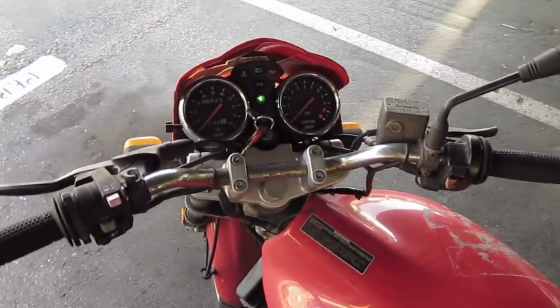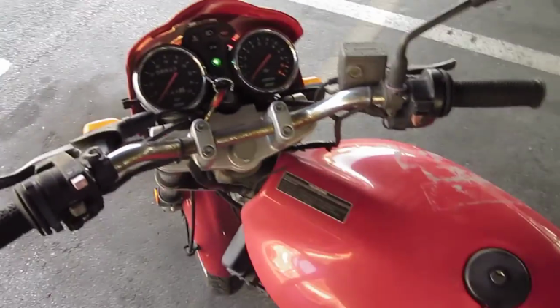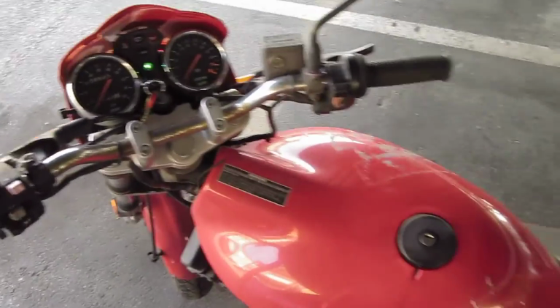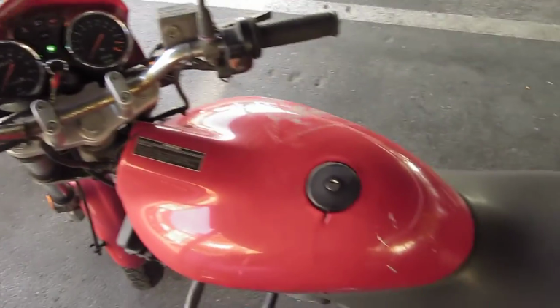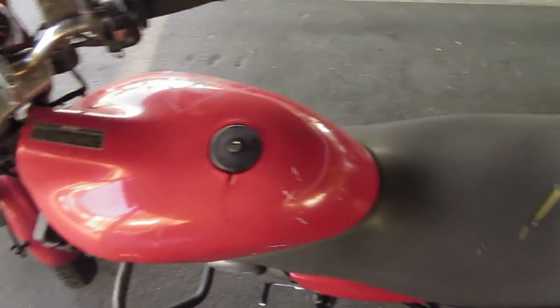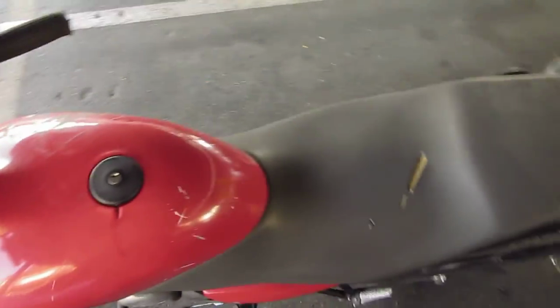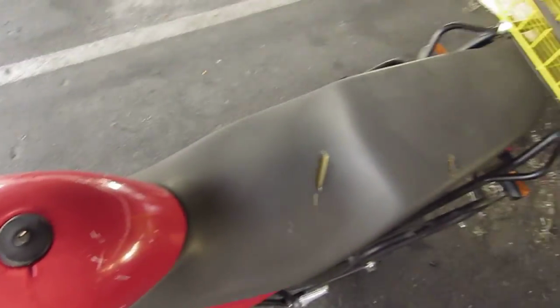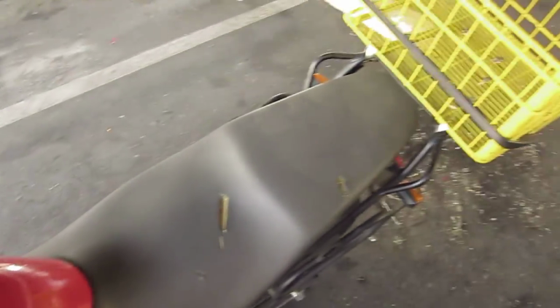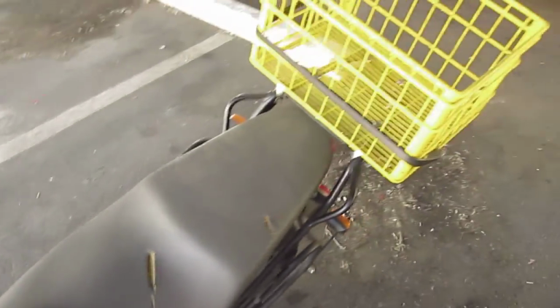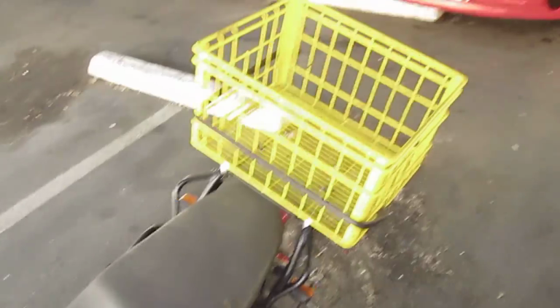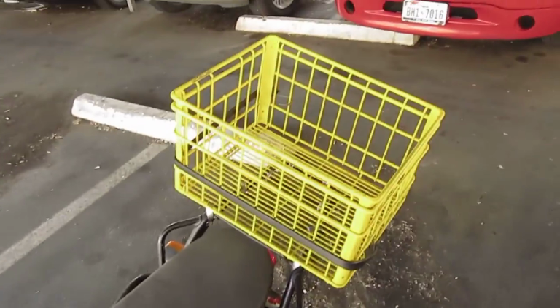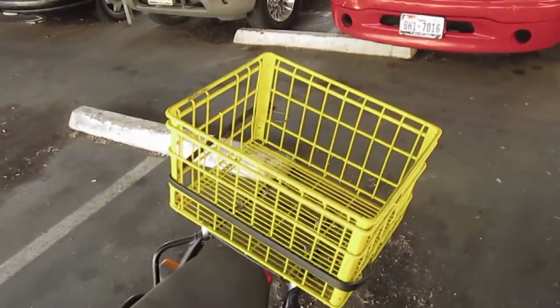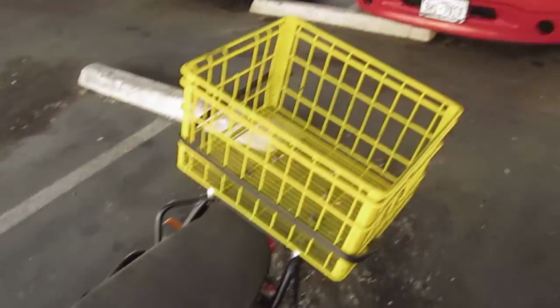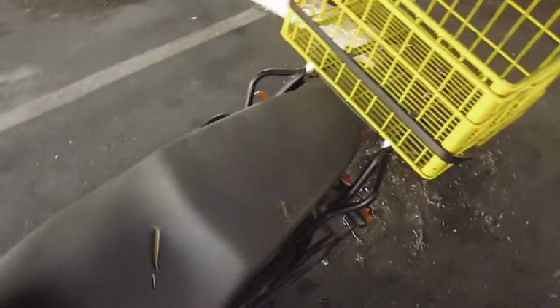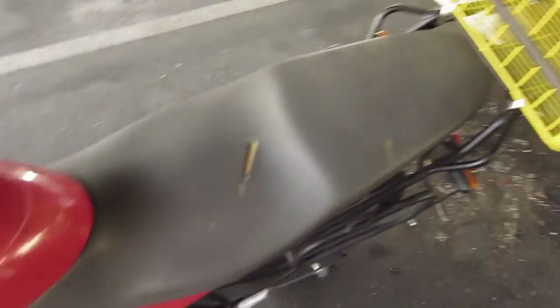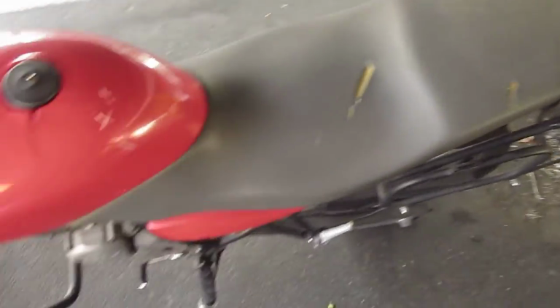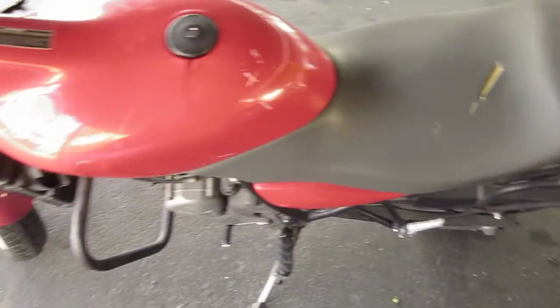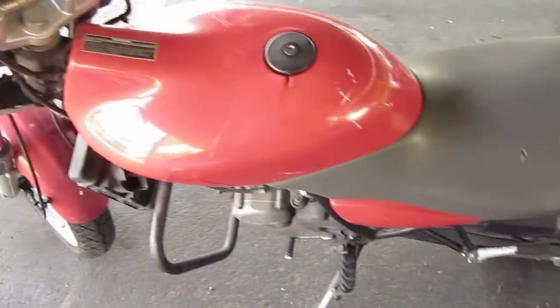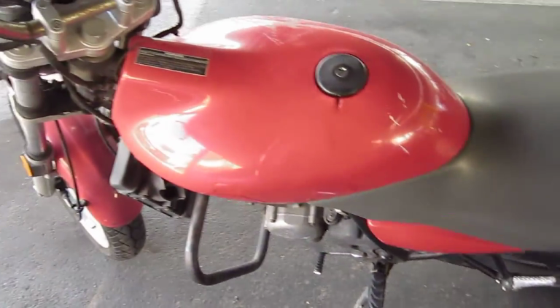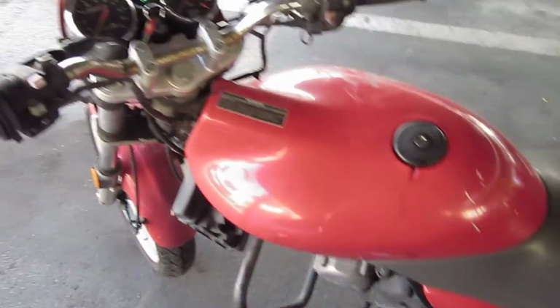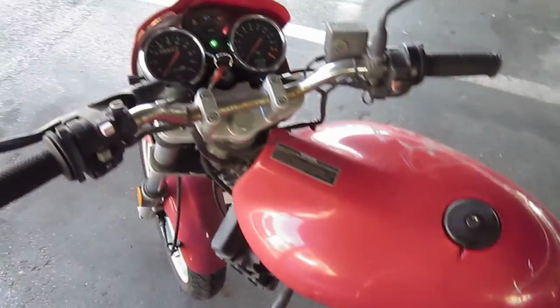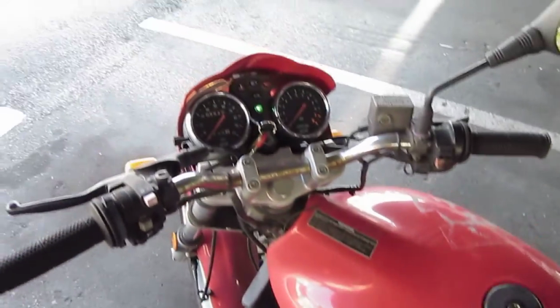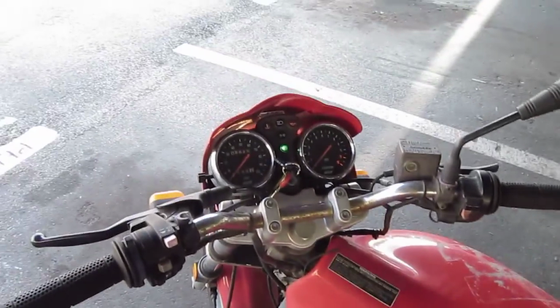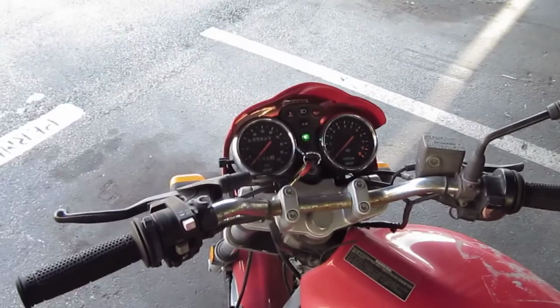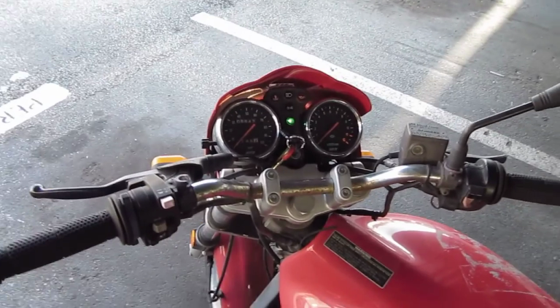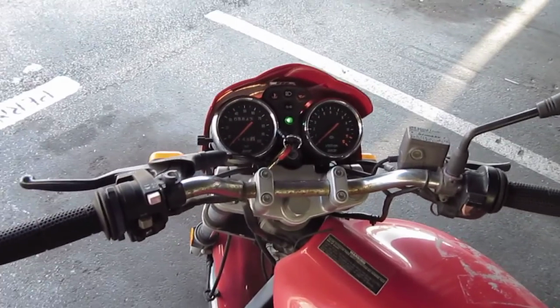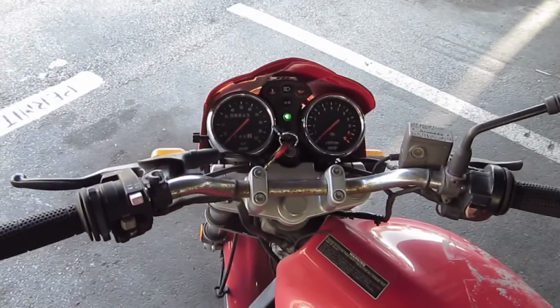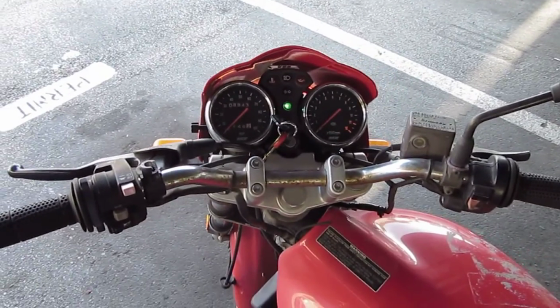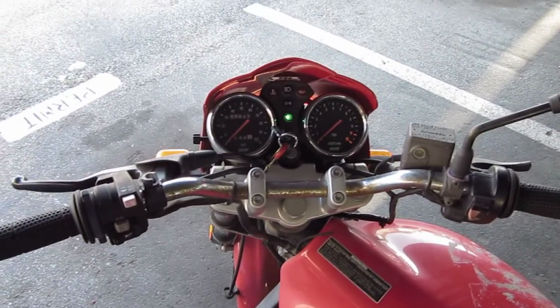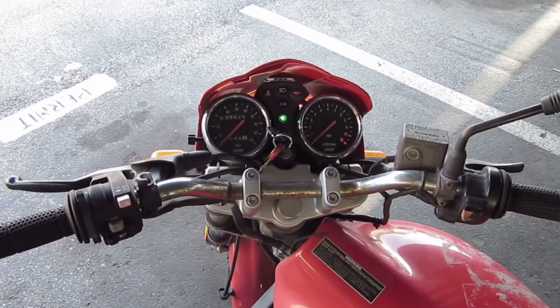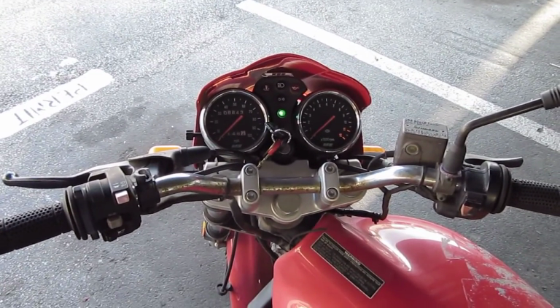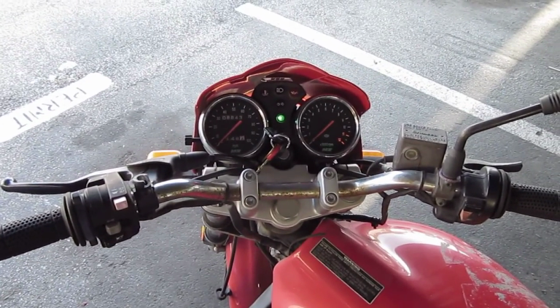So there we are. We'll make this 30 seconds long. Here's the rear of it, and there's the rest of the bike. We'll stop at about here. This is without zooming or anything.